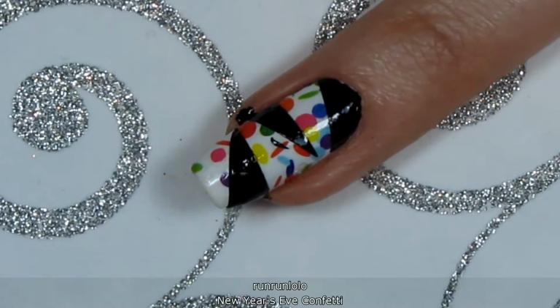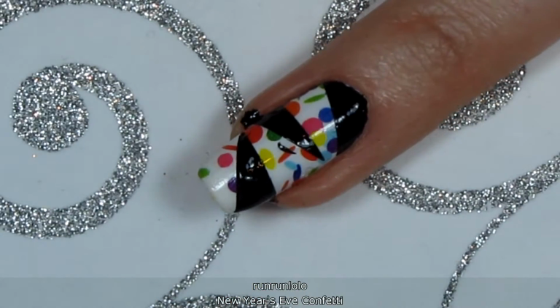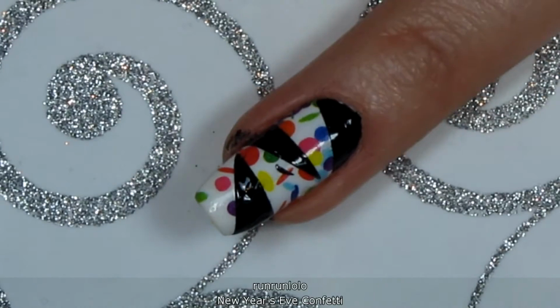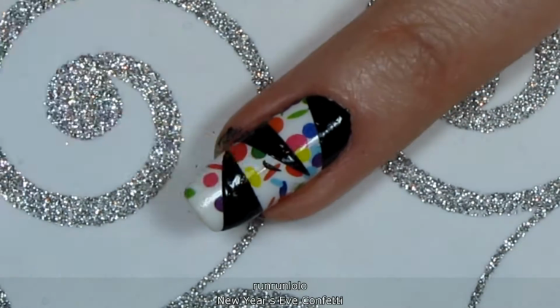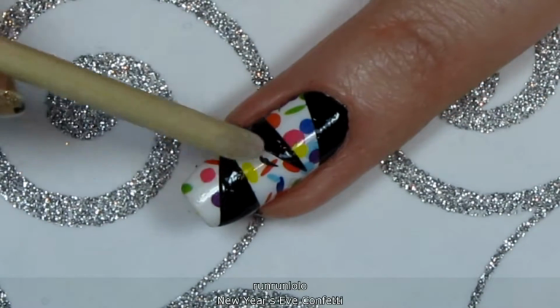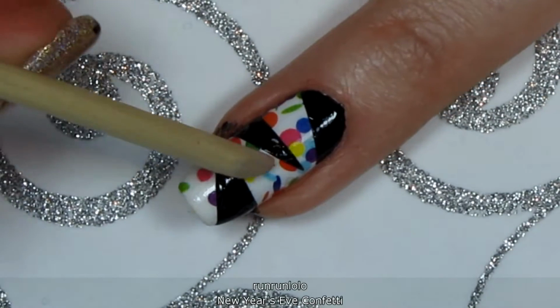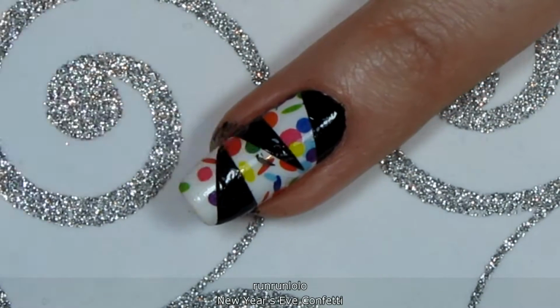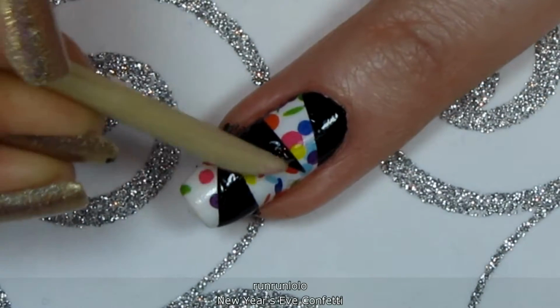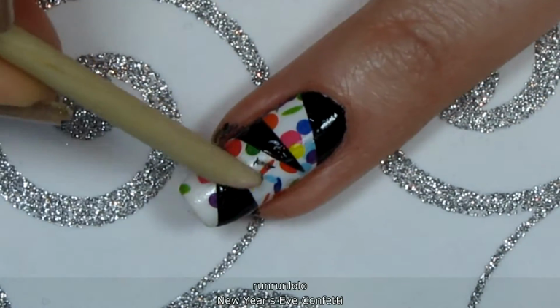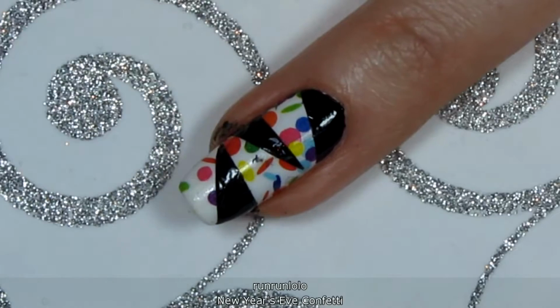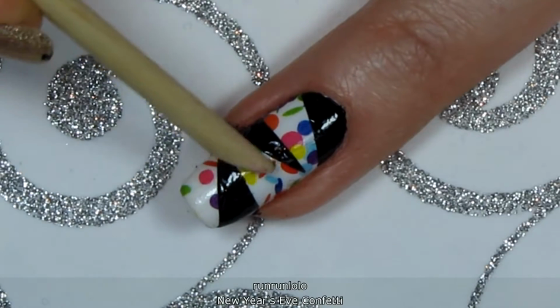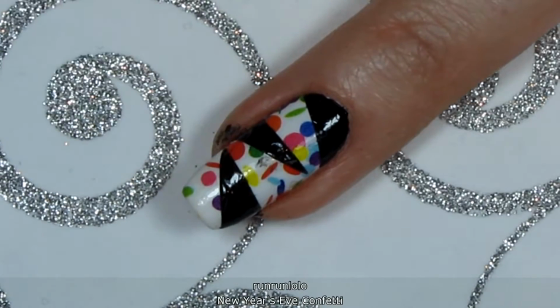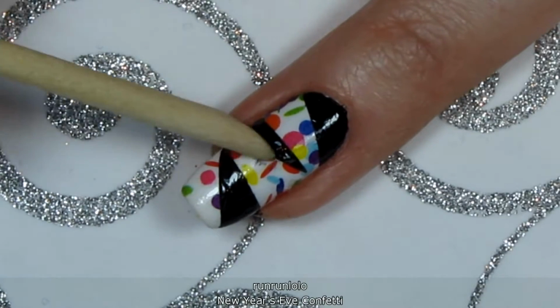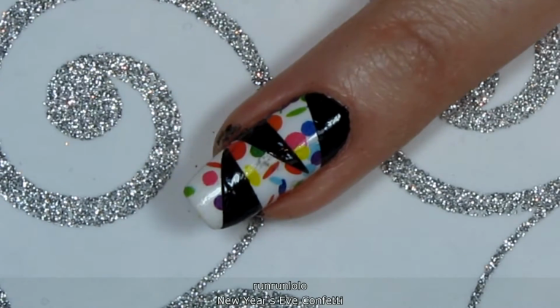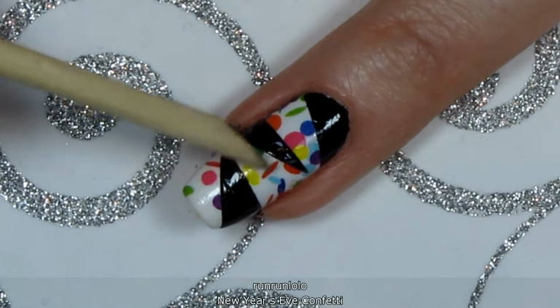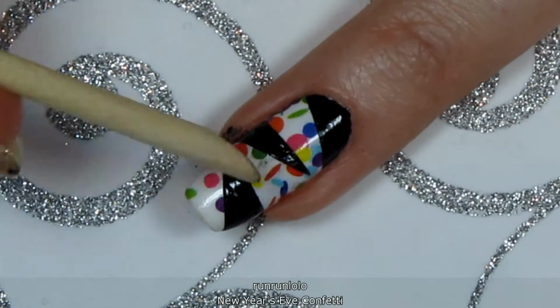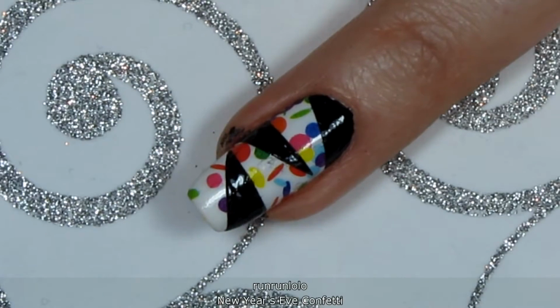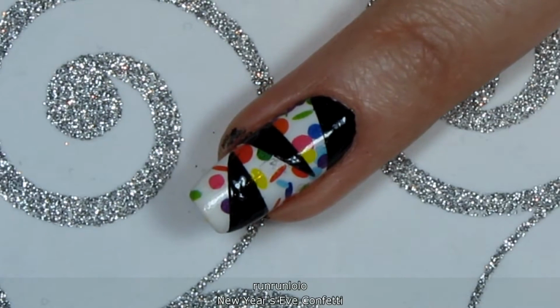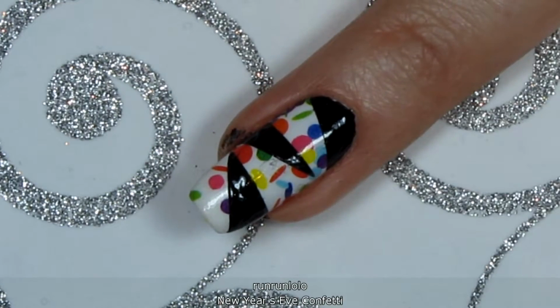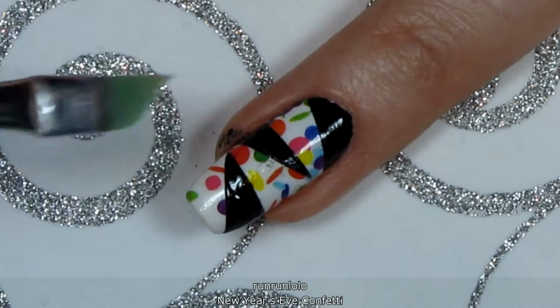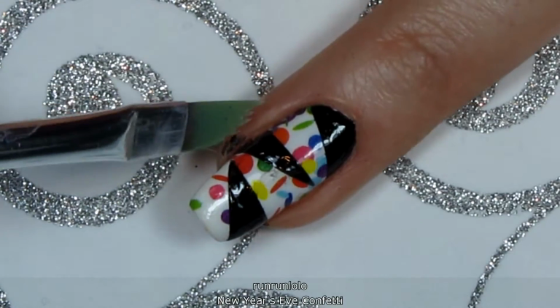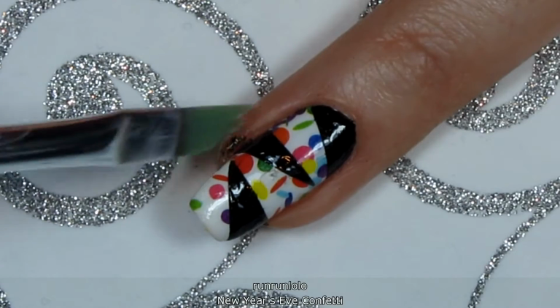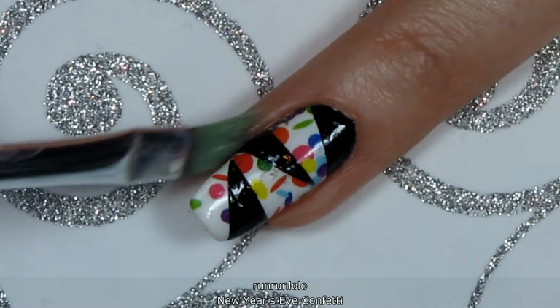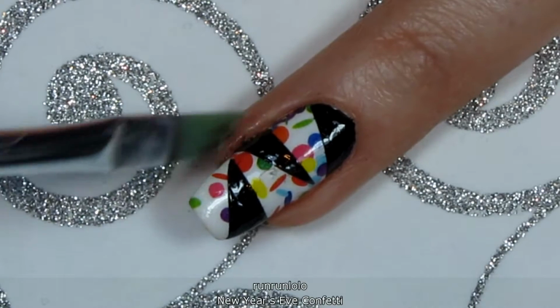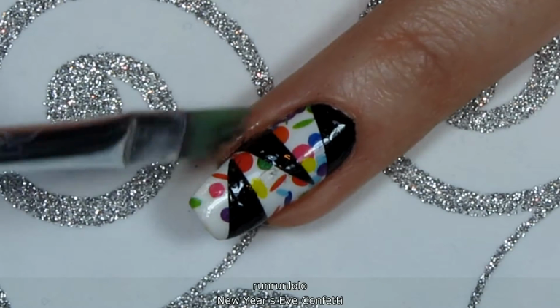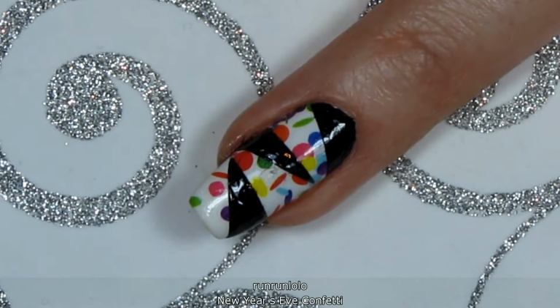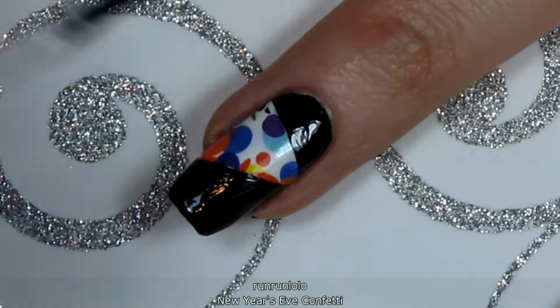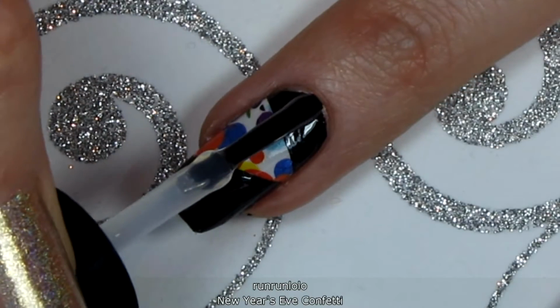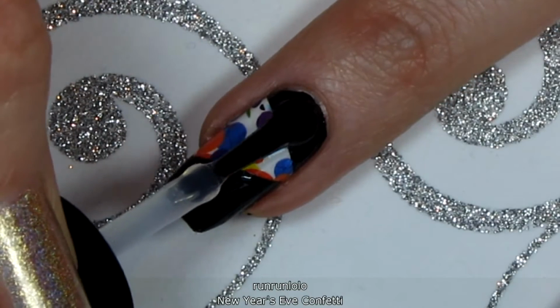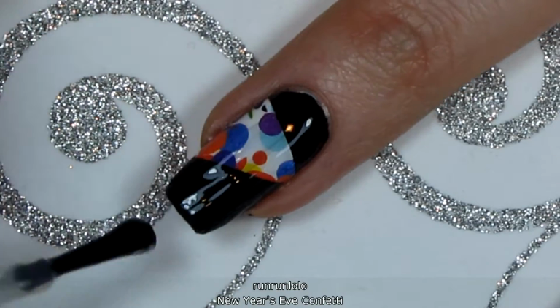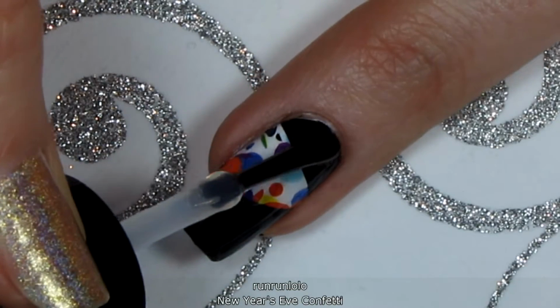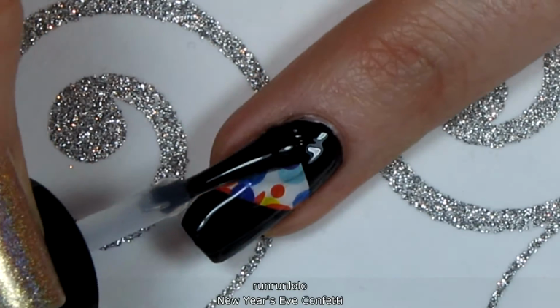To fix the mistake, I dipped an orange stick in acetone so I could apply it just a tiny bit at a time. Clean up any other messes with a small brush dipped in acetone, and then you're ready for a final coat of topcoat.